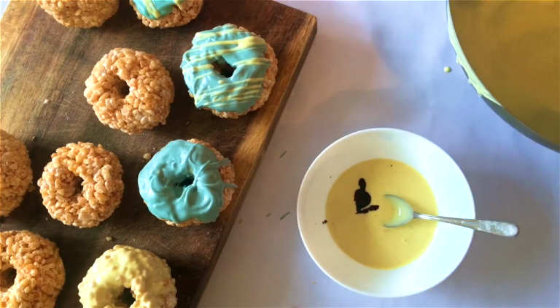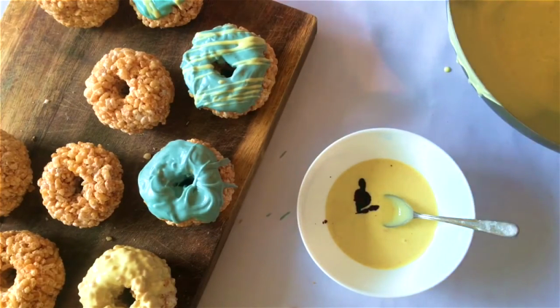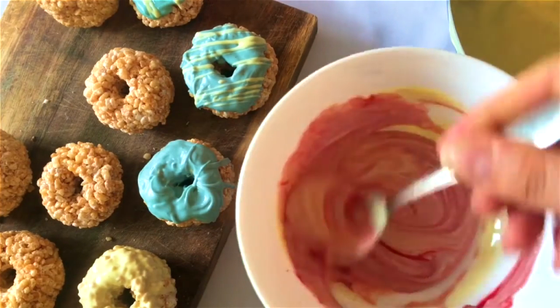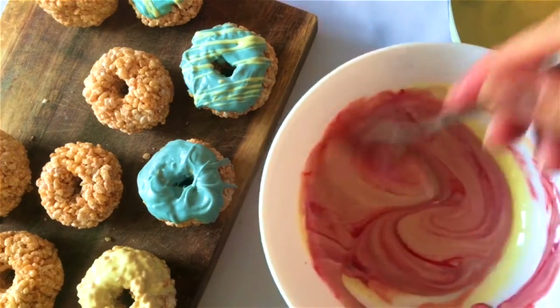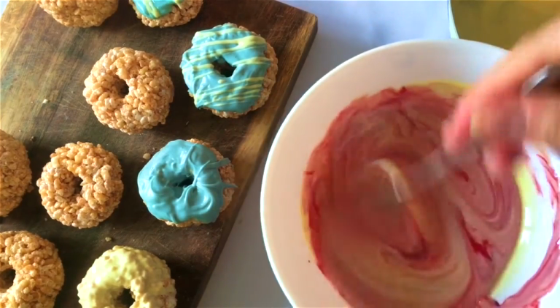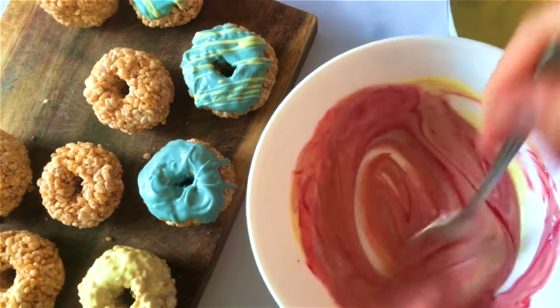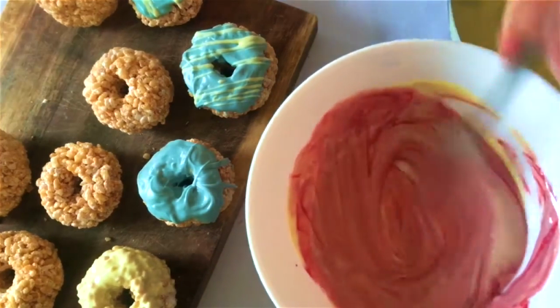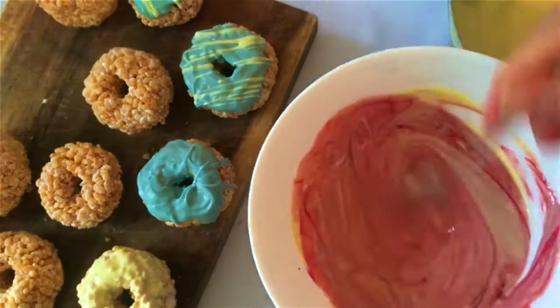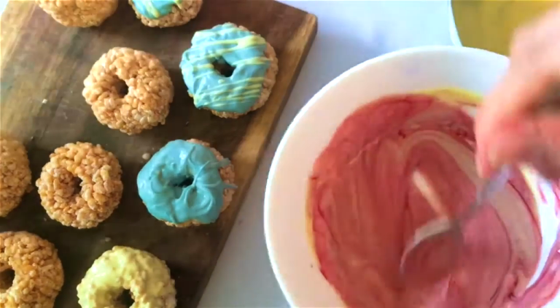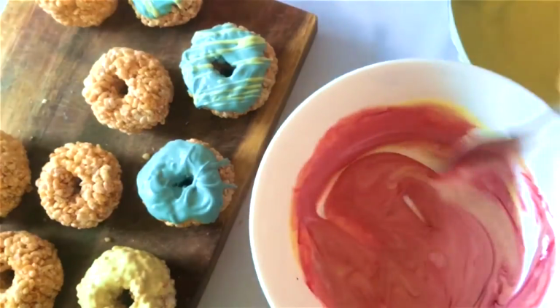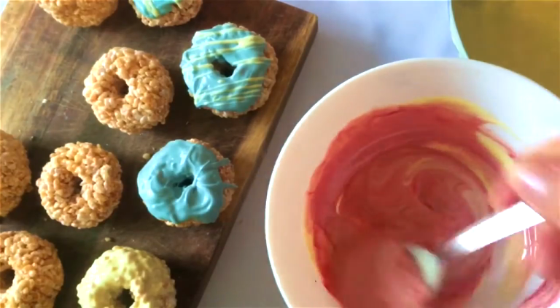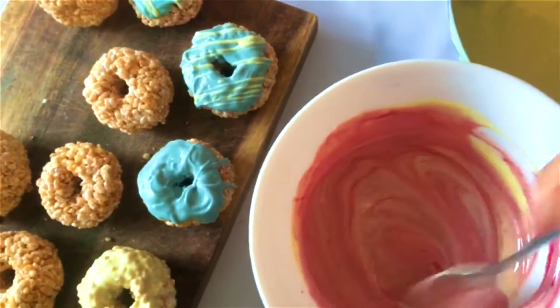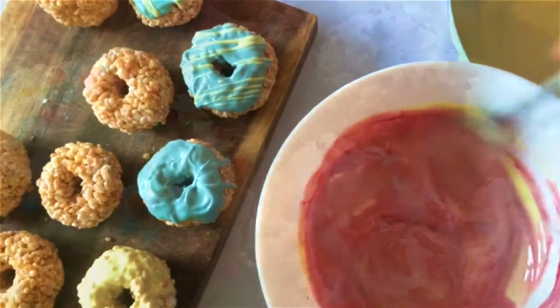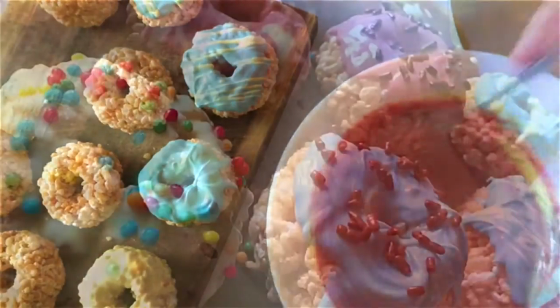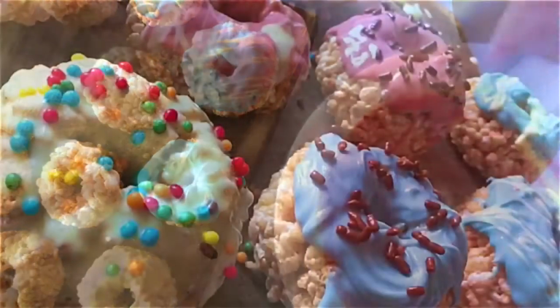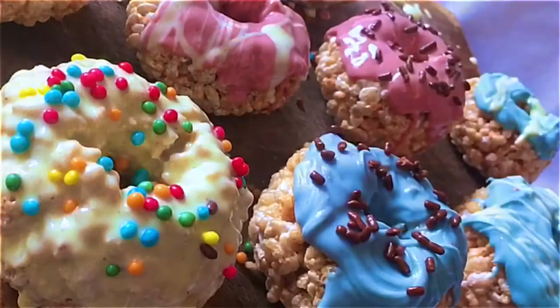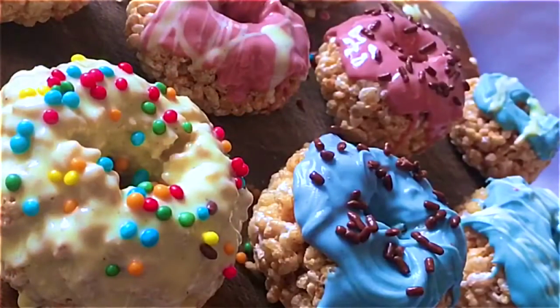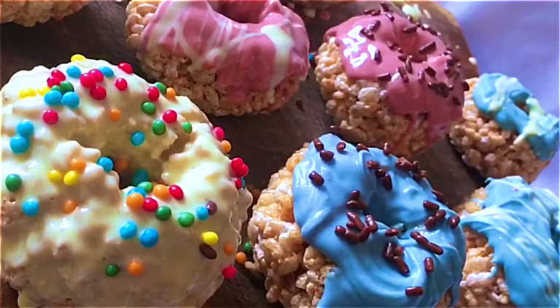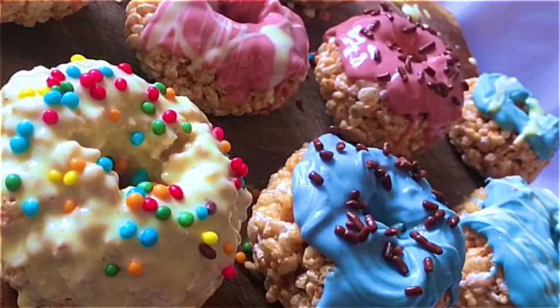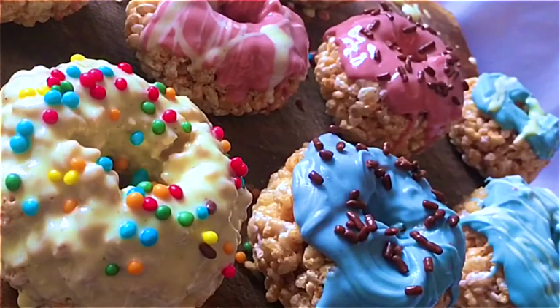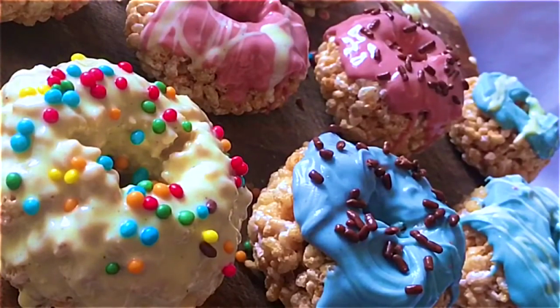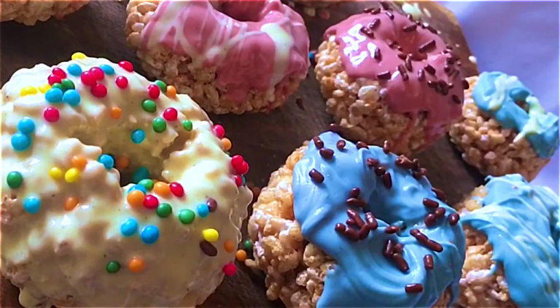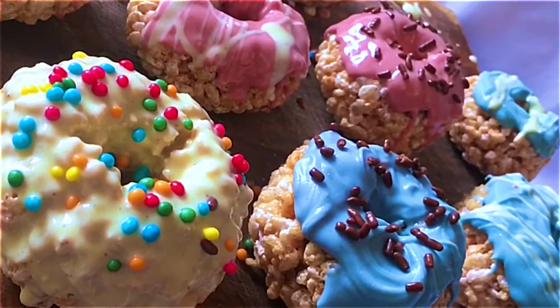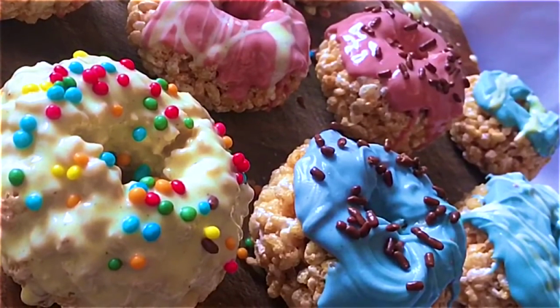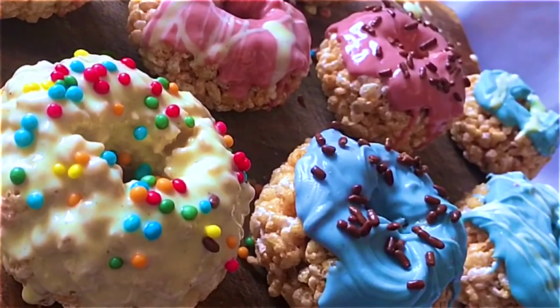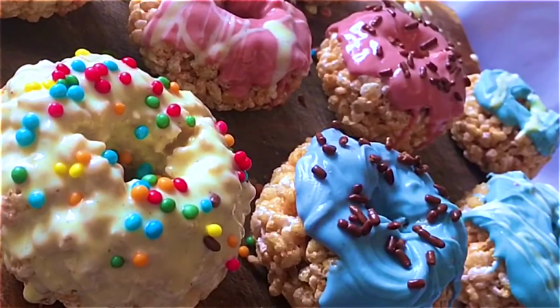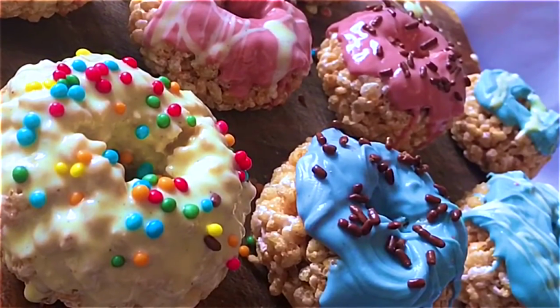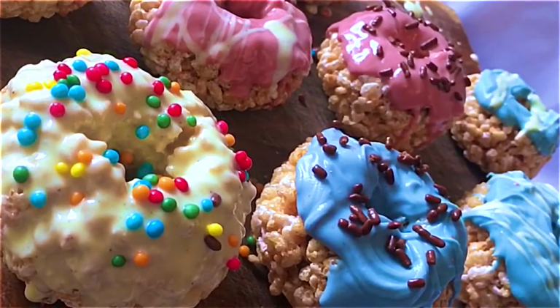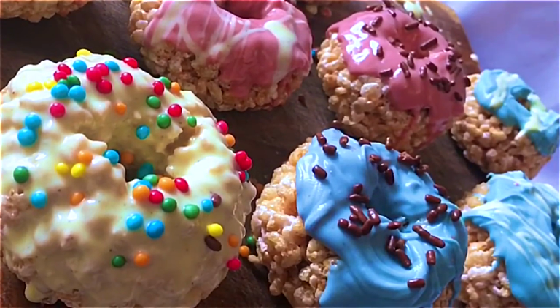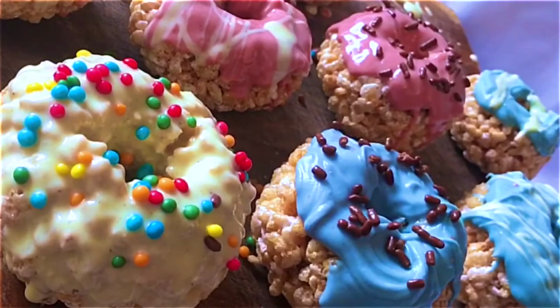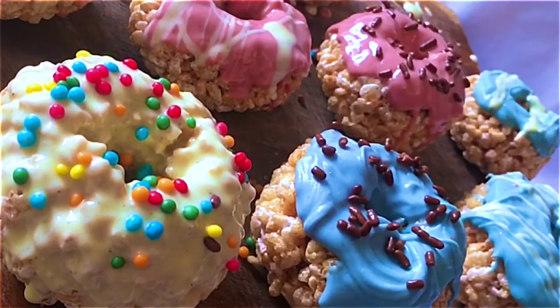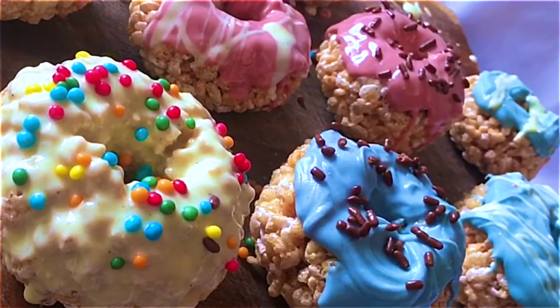I also made some pink ones and used some little sprinkles on the top — some chocolate strands and some rainbow sprinkles to make them look really doughnut-y and fun.